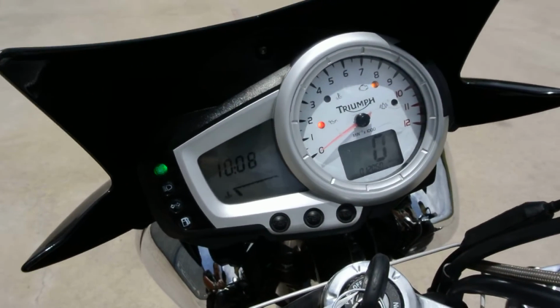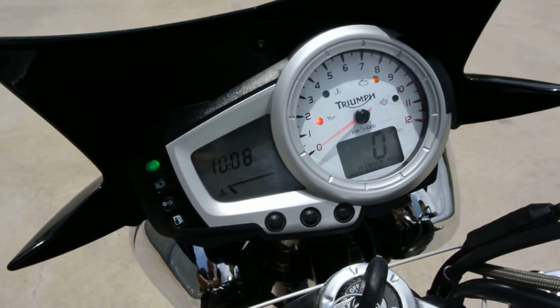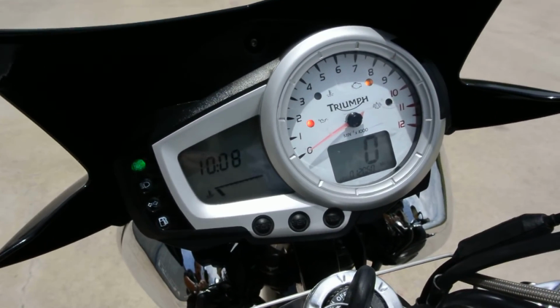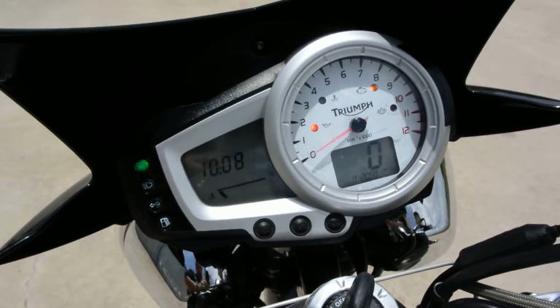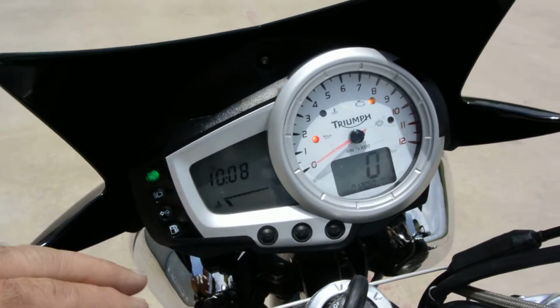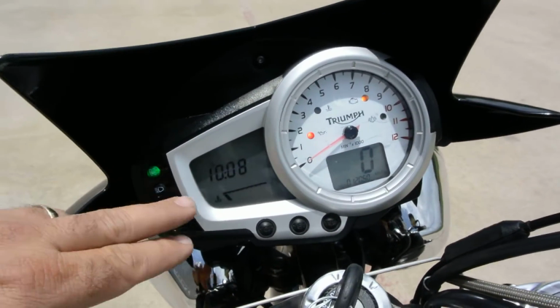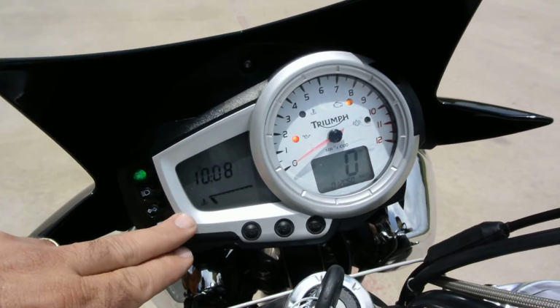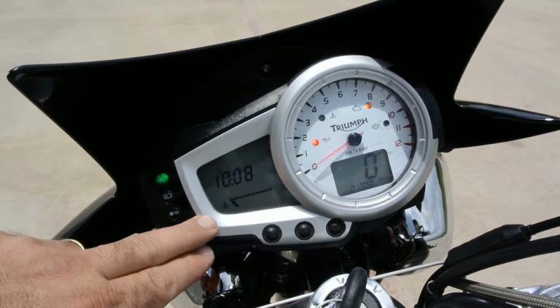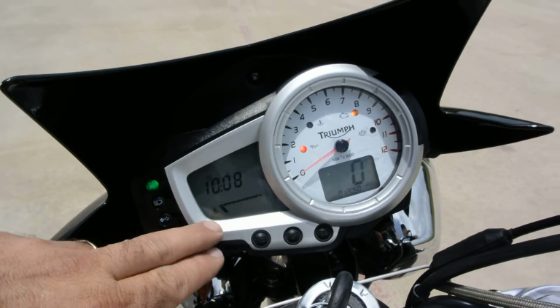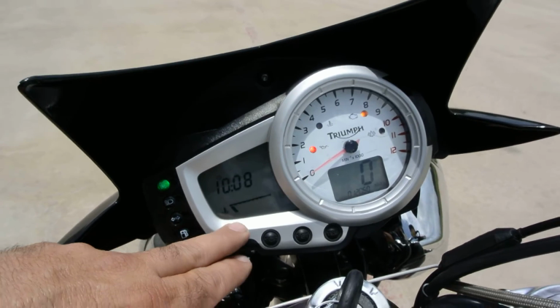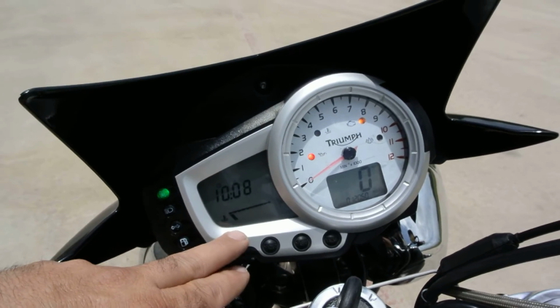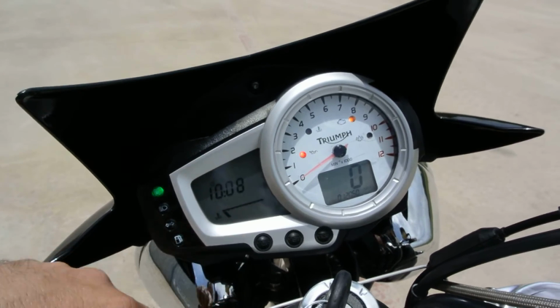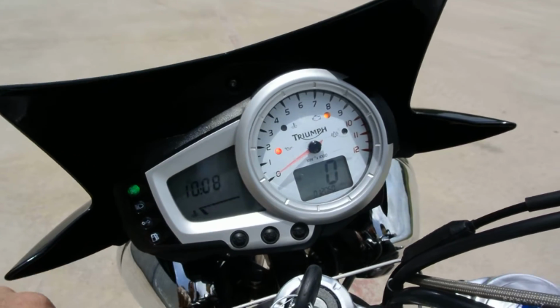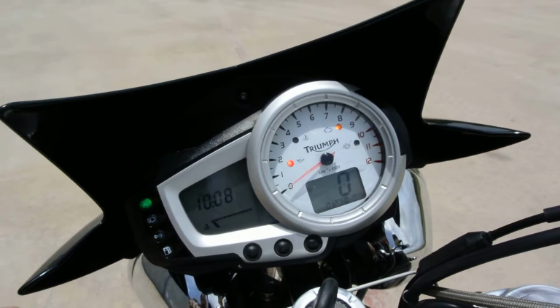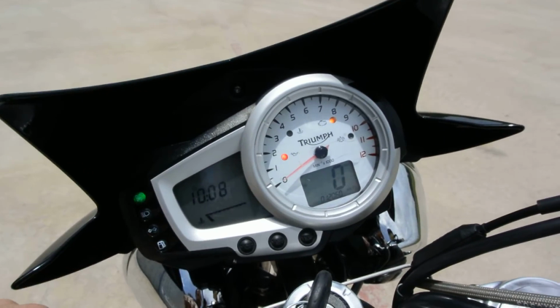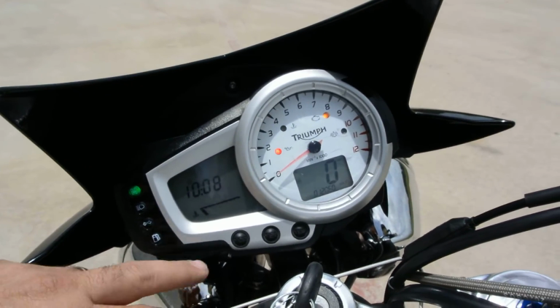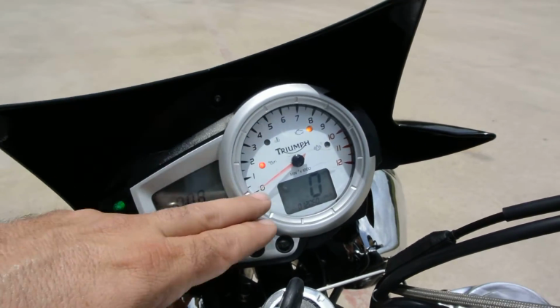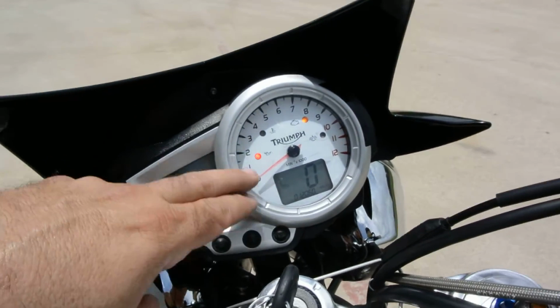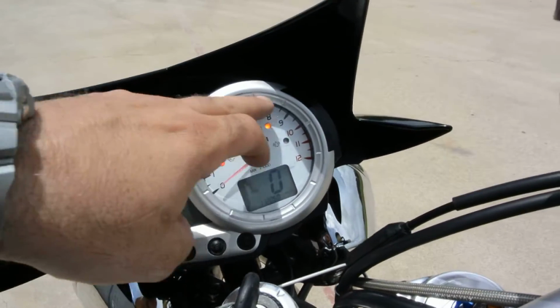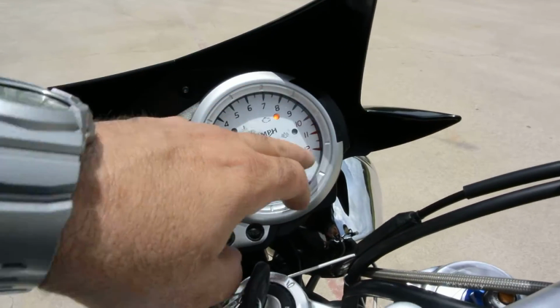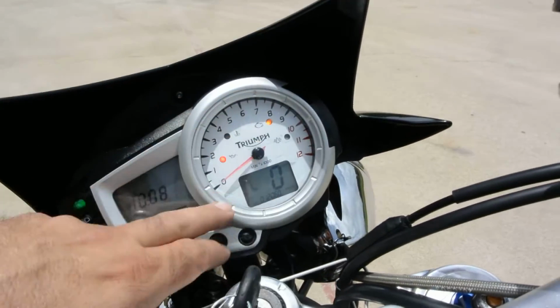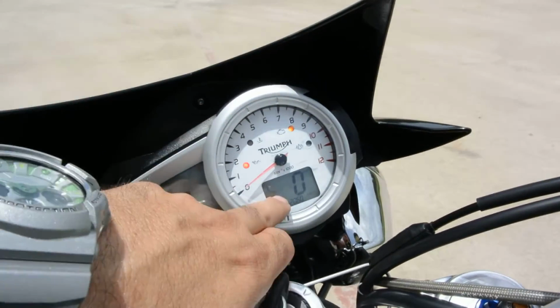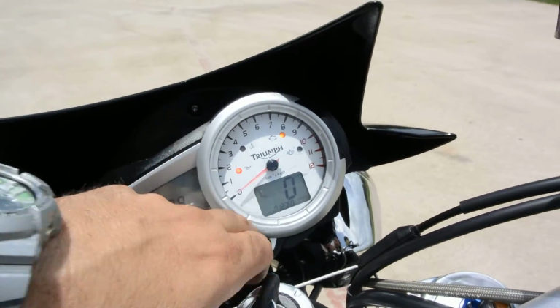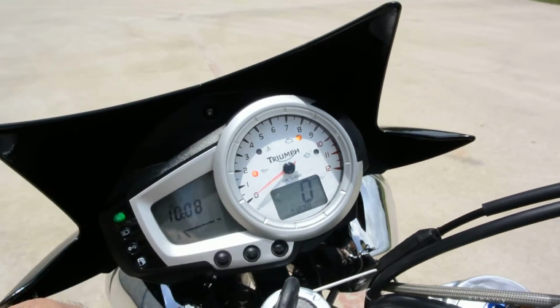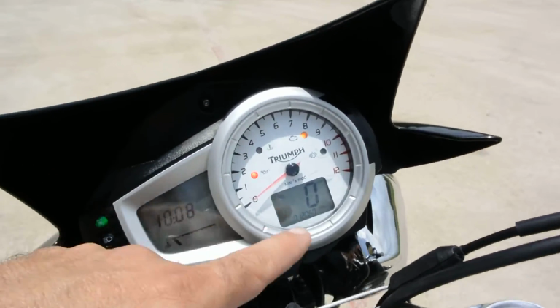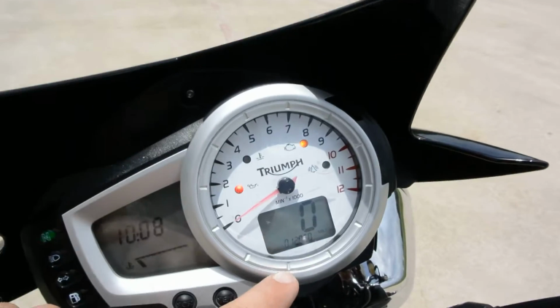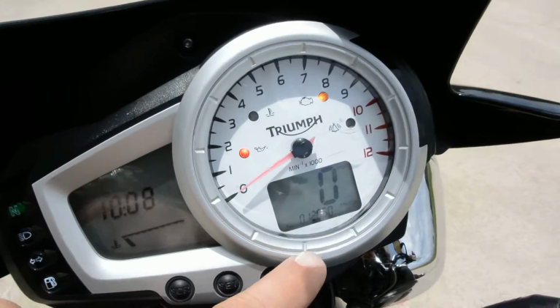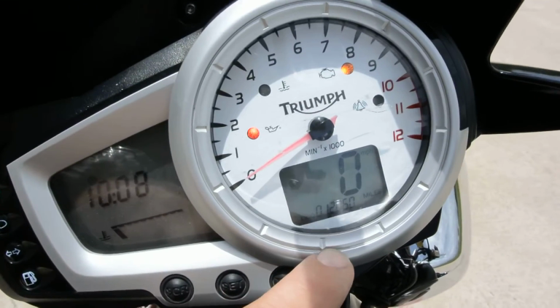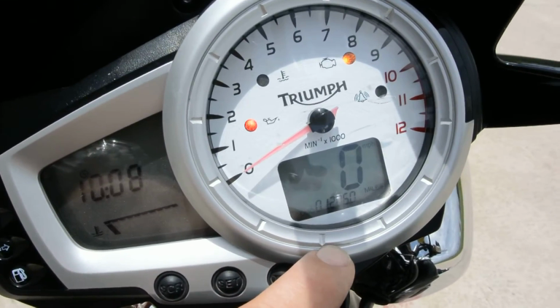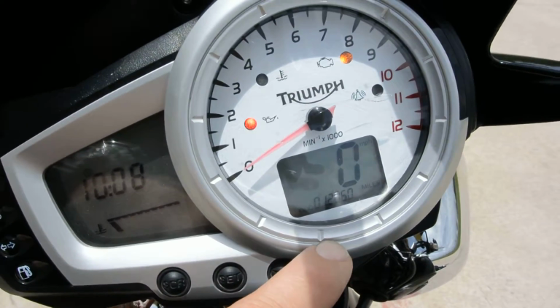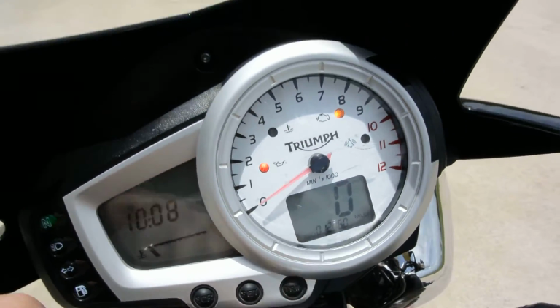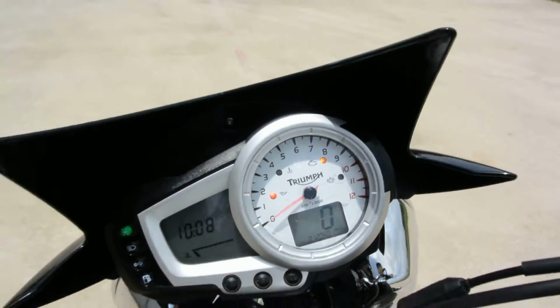This bike's got right at 12,000 miles on it, so it is nice — not high miles, but not low low miles either. Kind of what you expect. Great-looking instrumentation: clock, temperature gauge, tach, speed readout. 12,060 miles on this one.